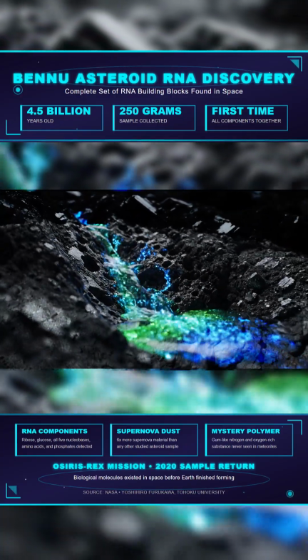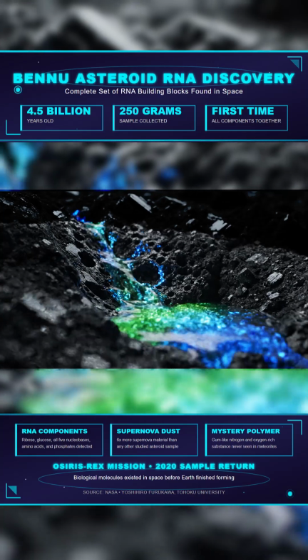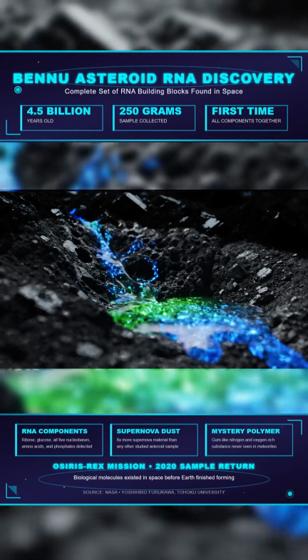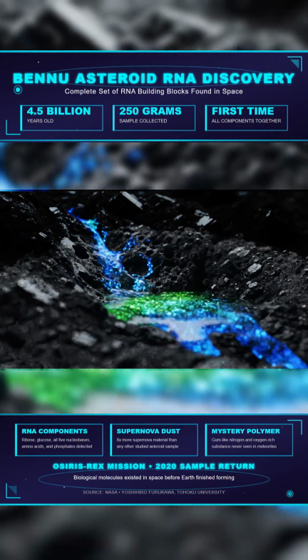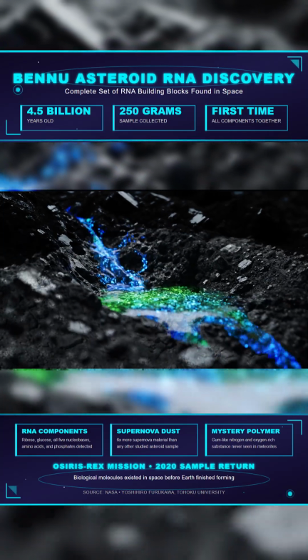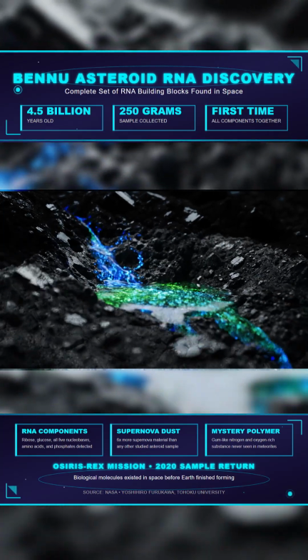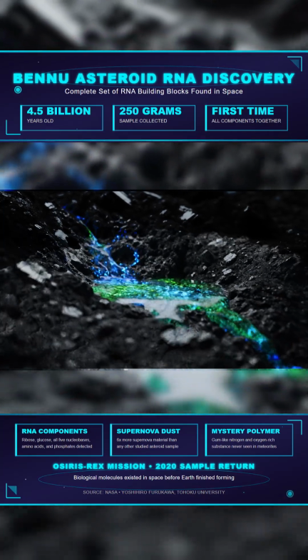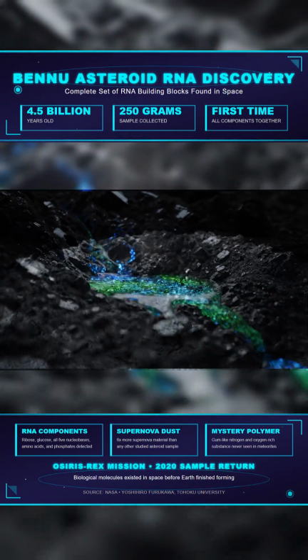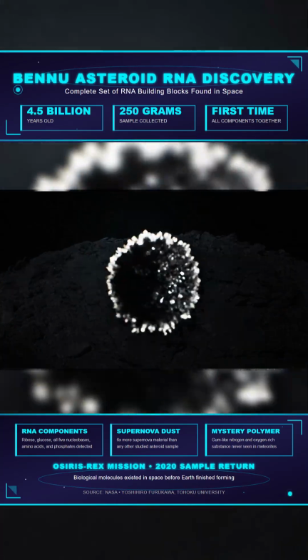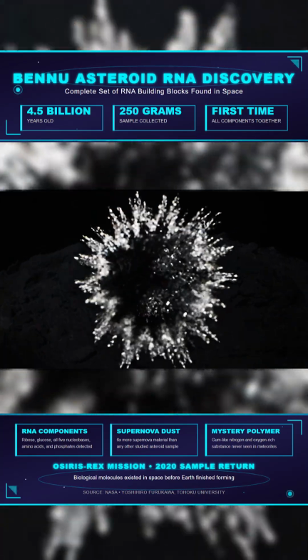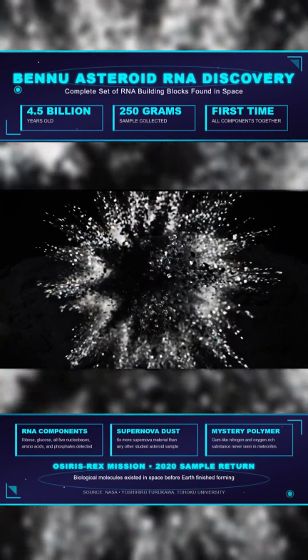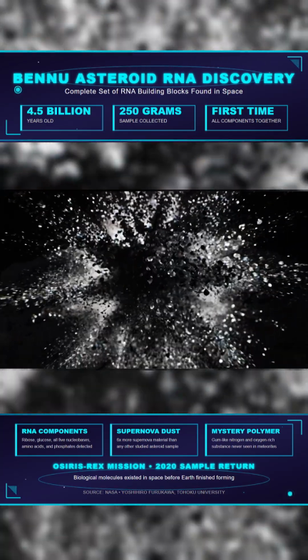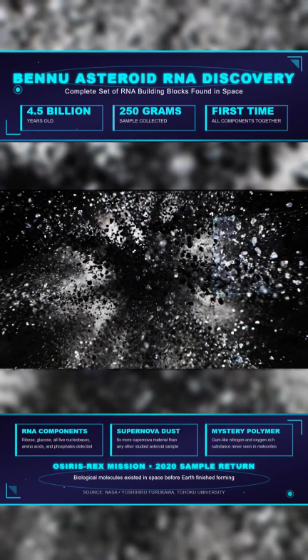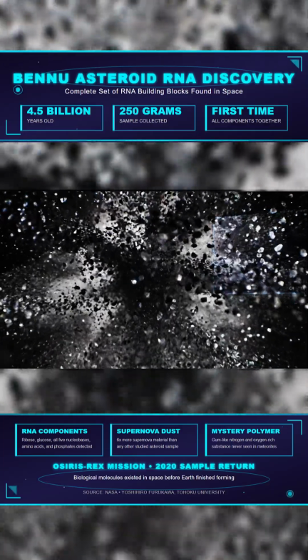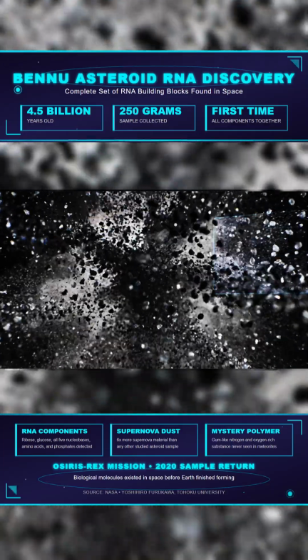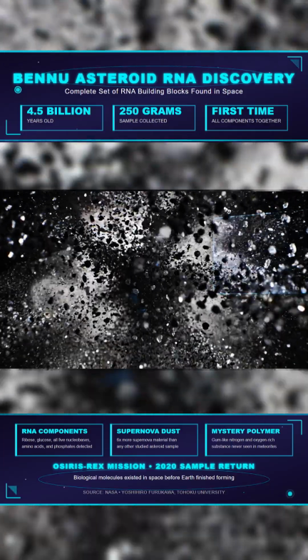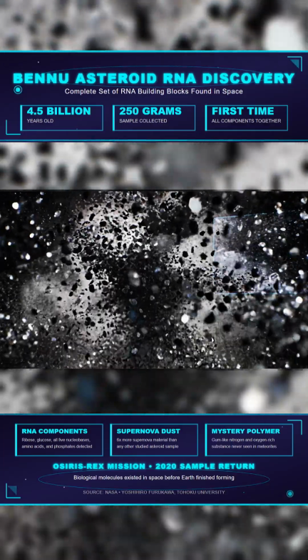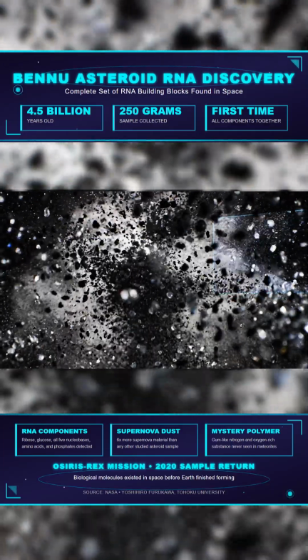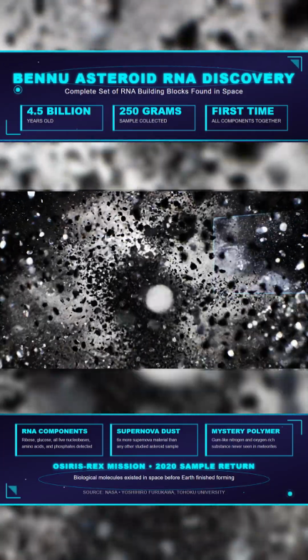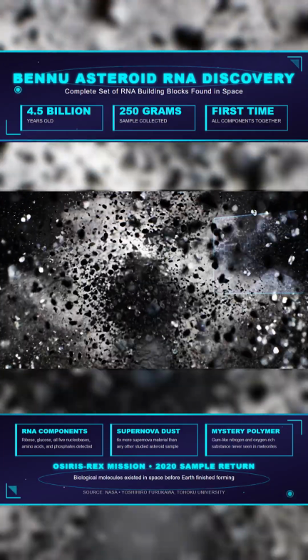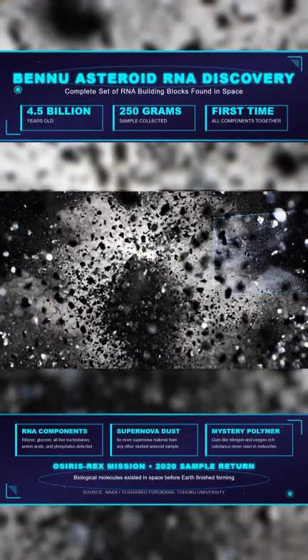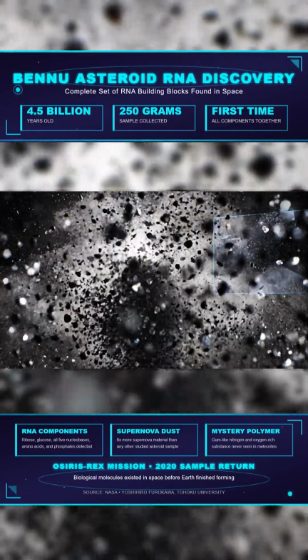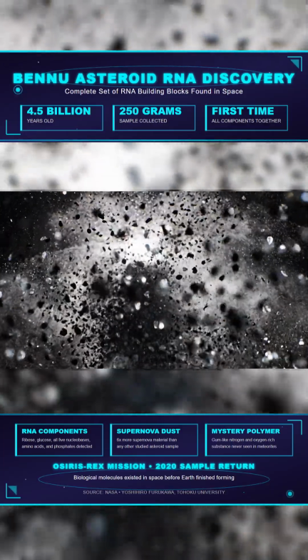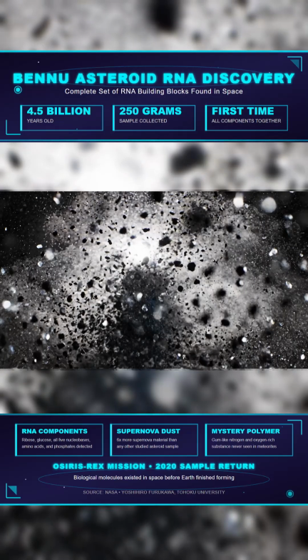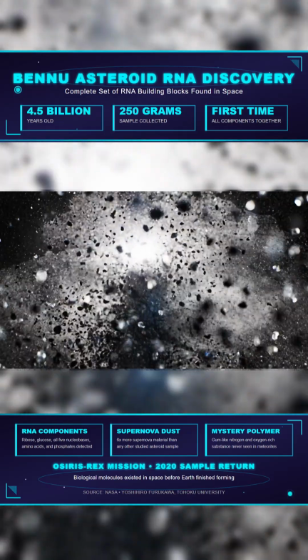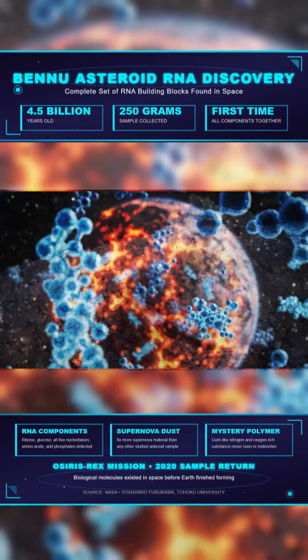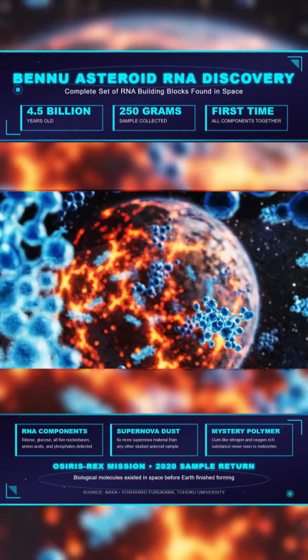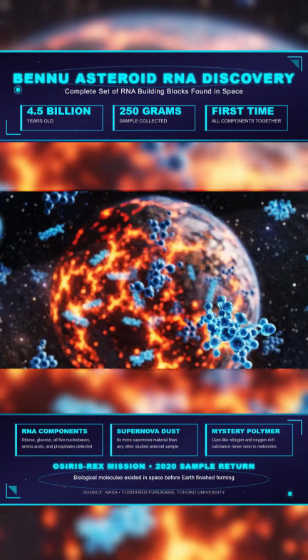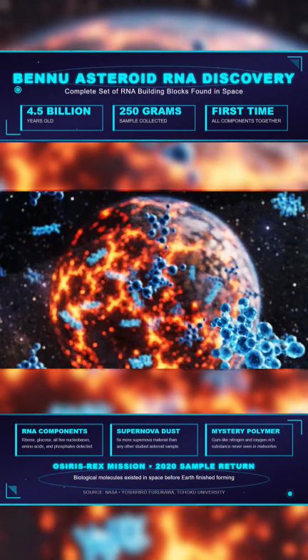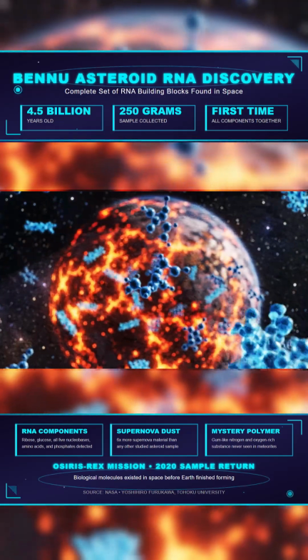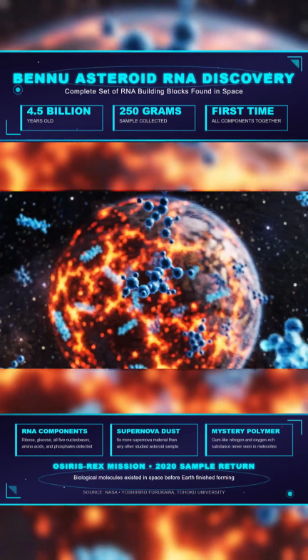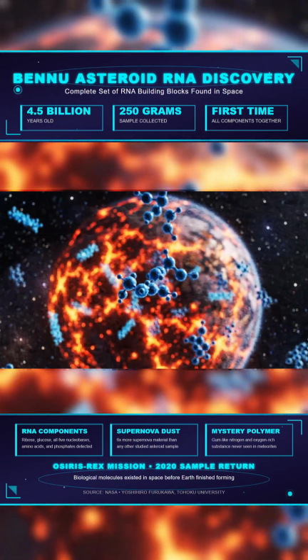Yoshihiro Furukawa of Tohoku University led the team that identified the sugars. His analysis confirms ribose, which forms RNA's backbone, and glucose, which powers cellular processes in virtually all life on Earth.